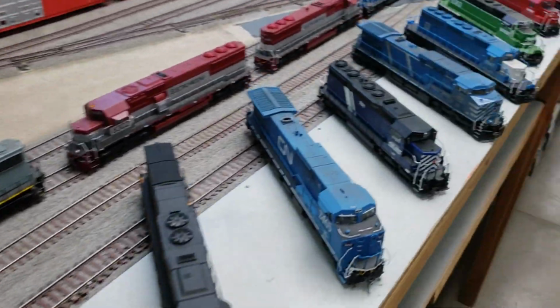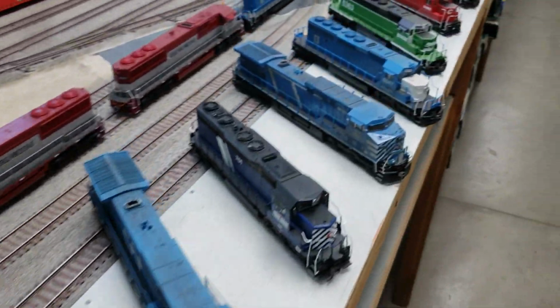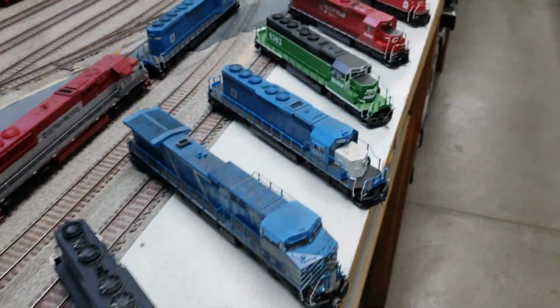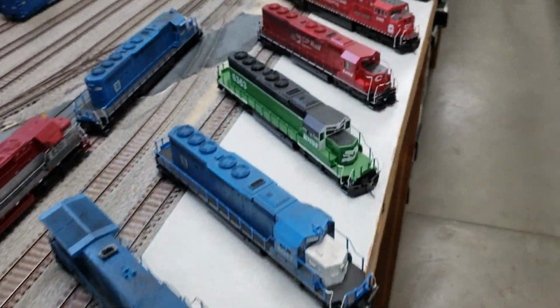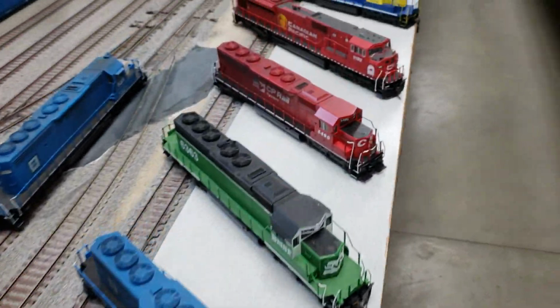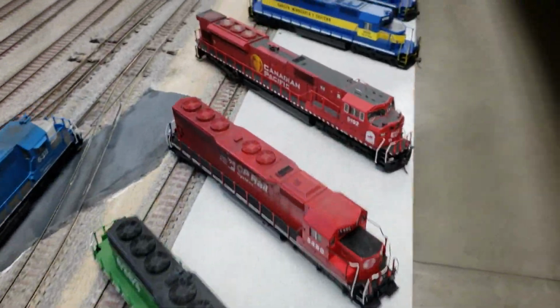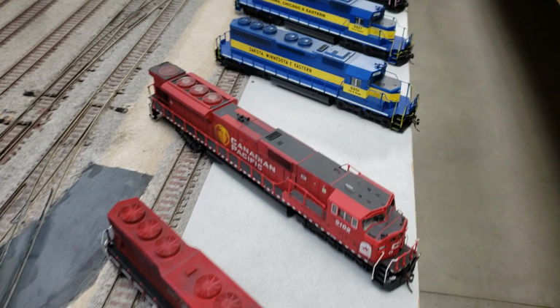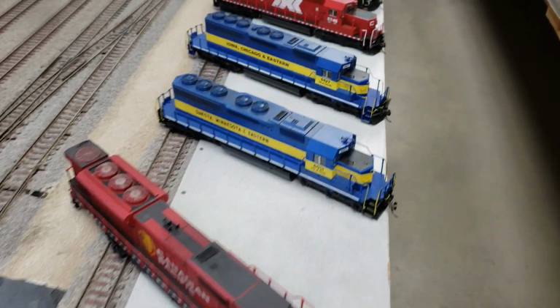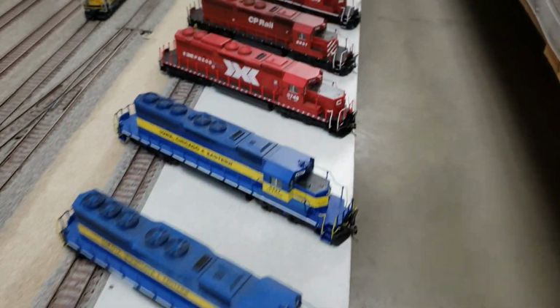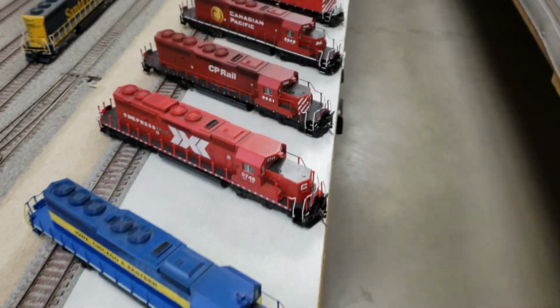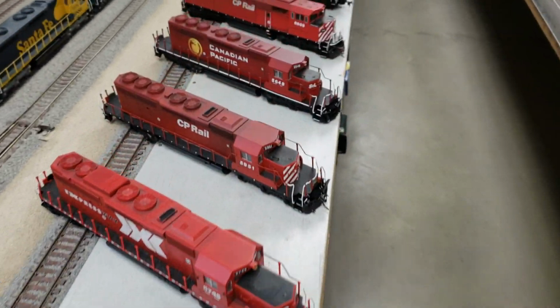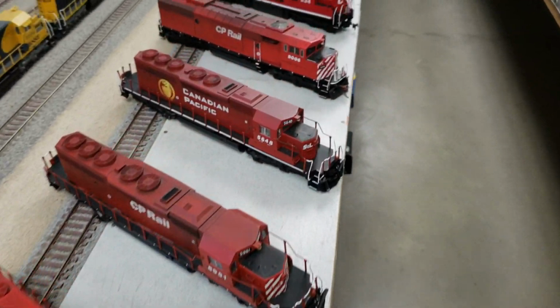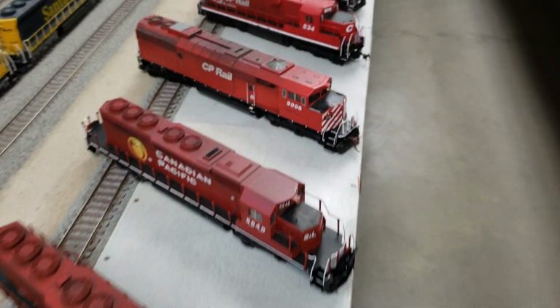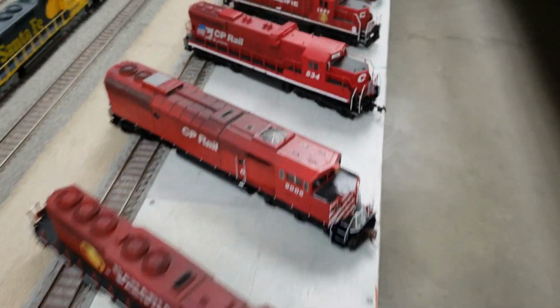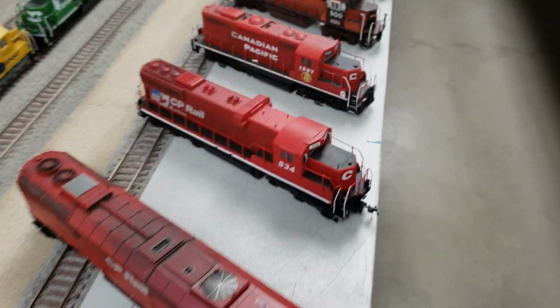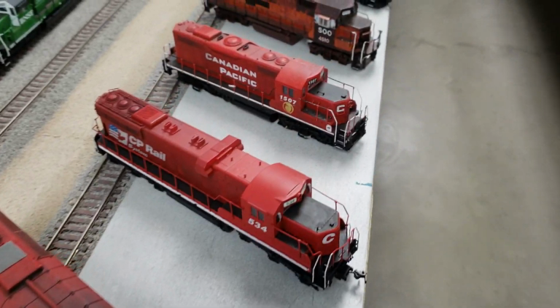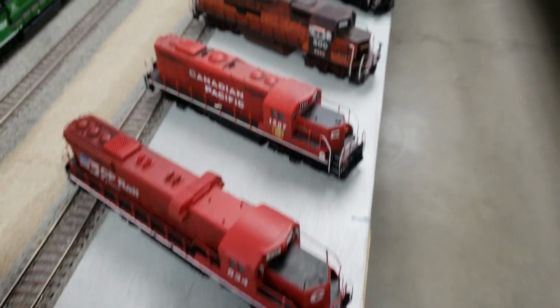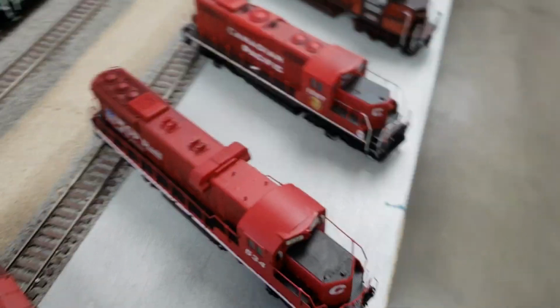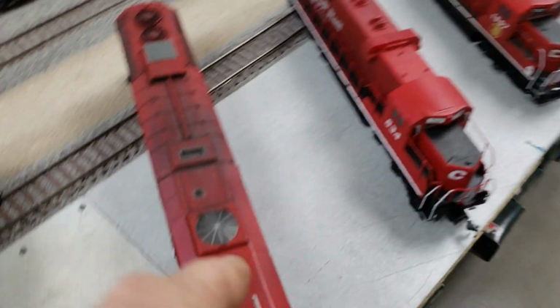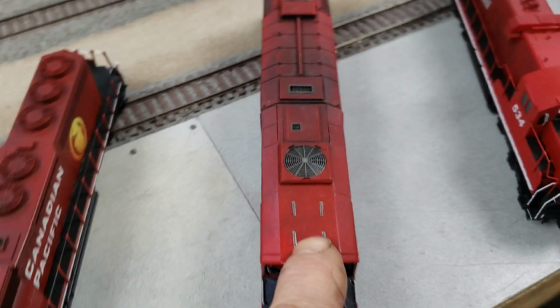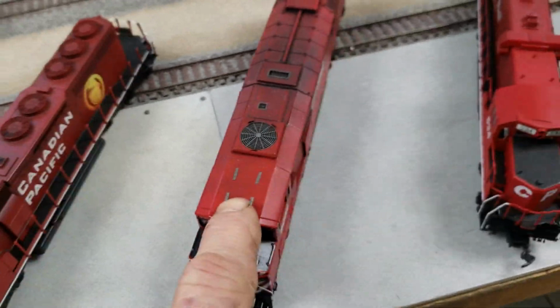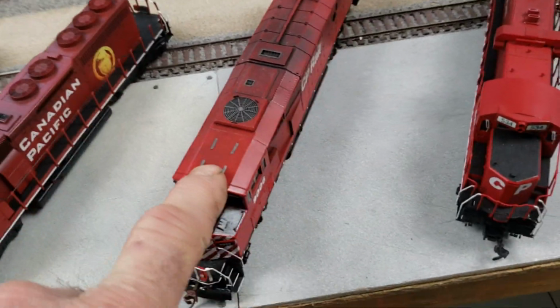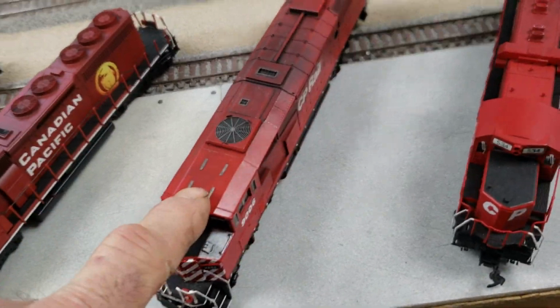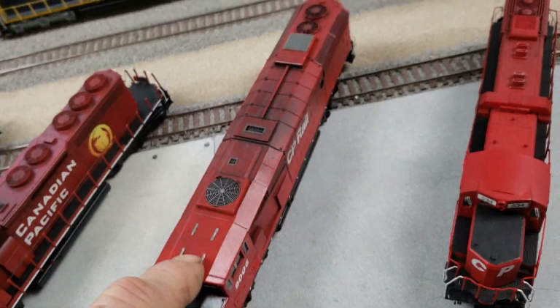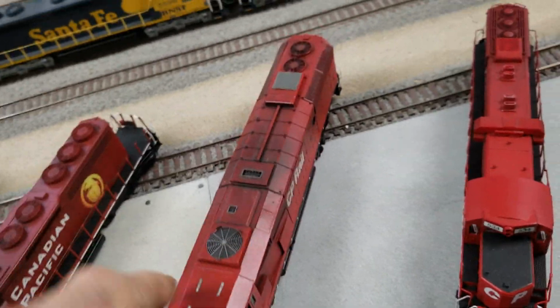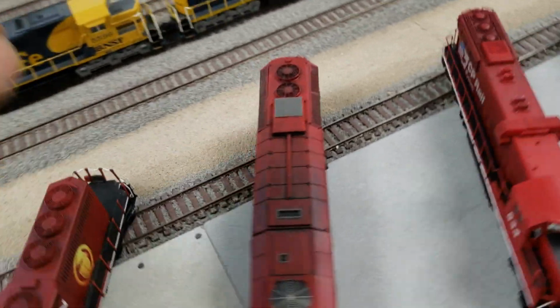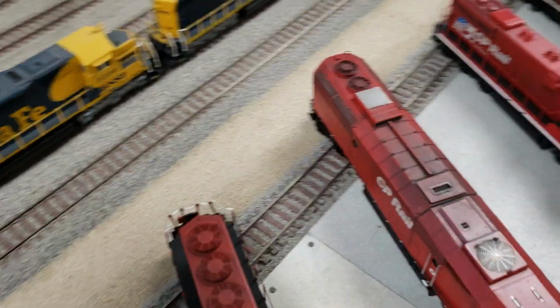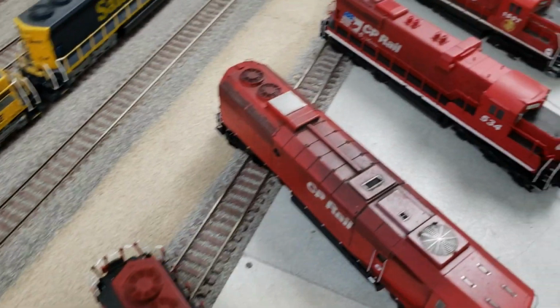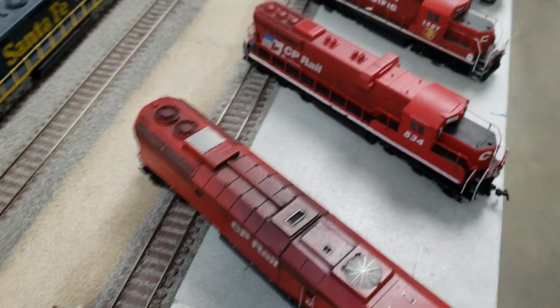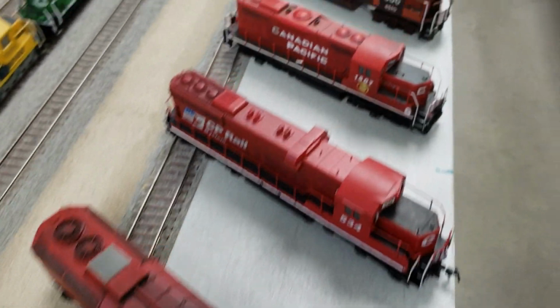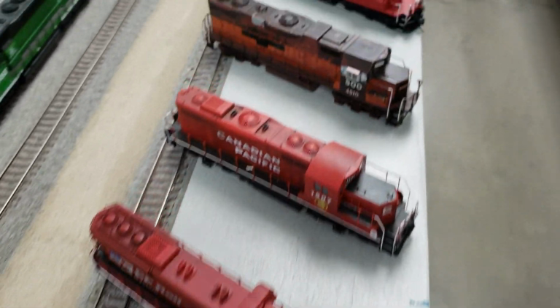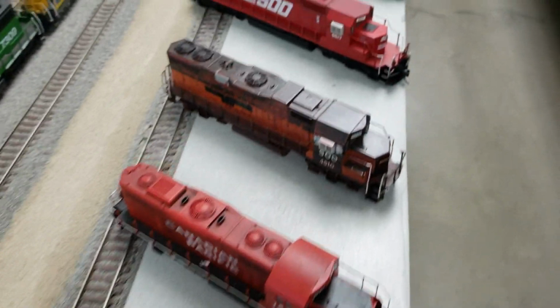Let's go down through here real quick on the other side of them so you can see I painted both sides. Here's this Caslow — it took me a long time to finish, but it looks nice.